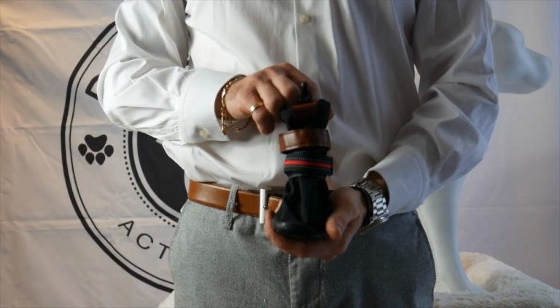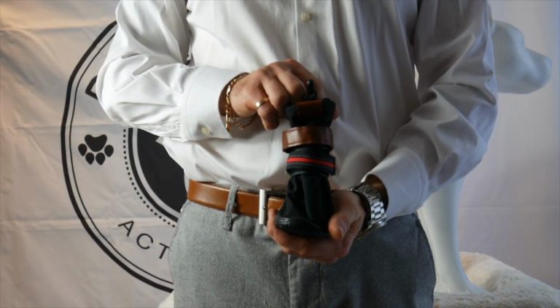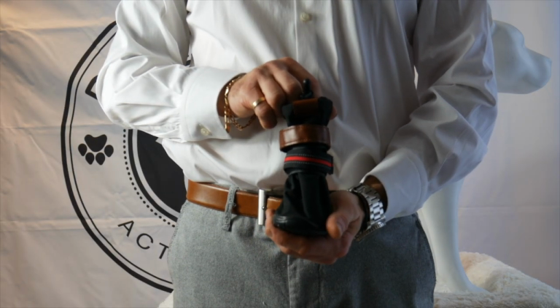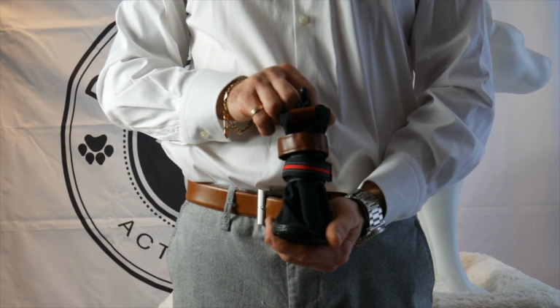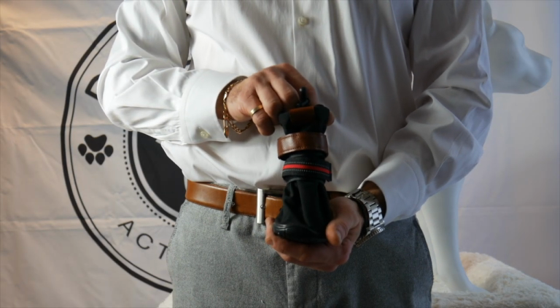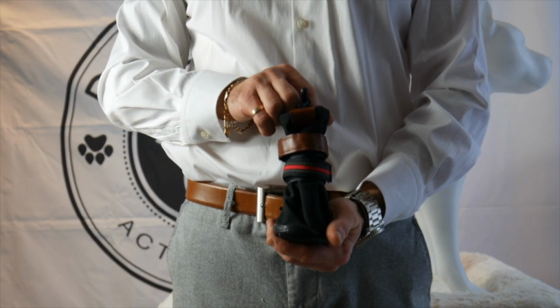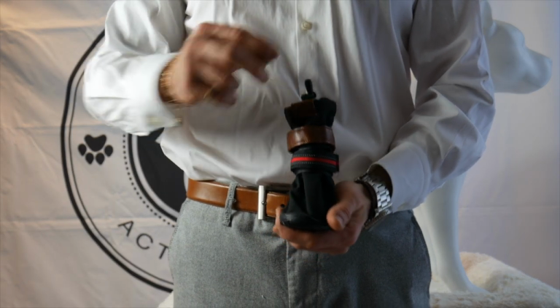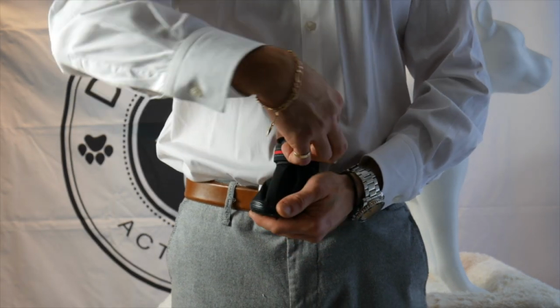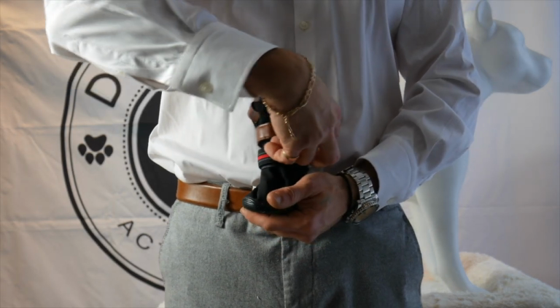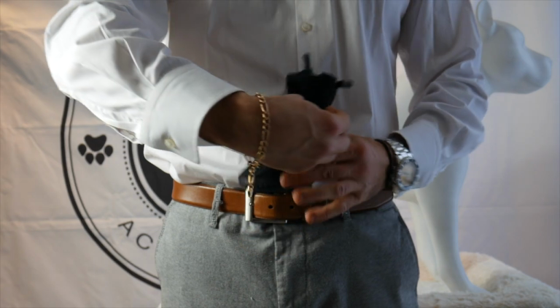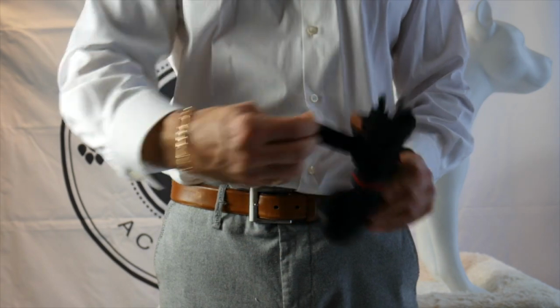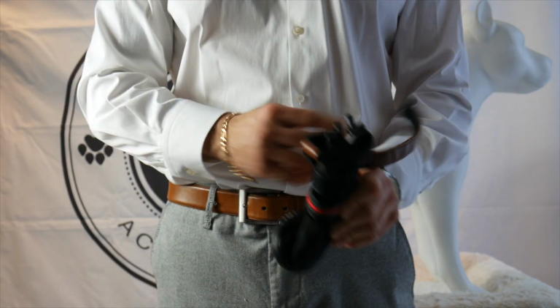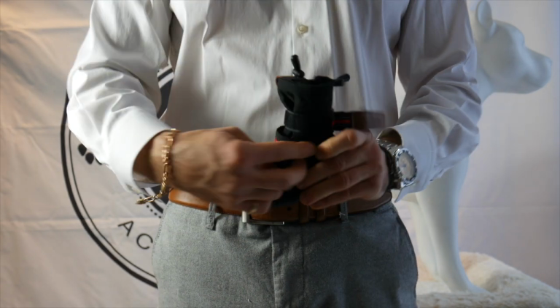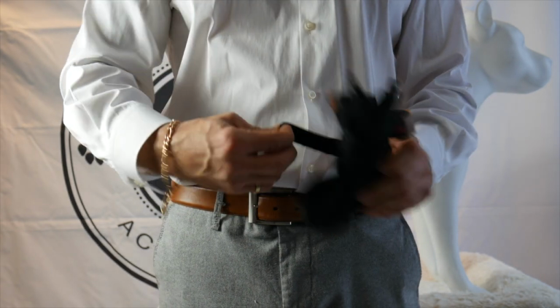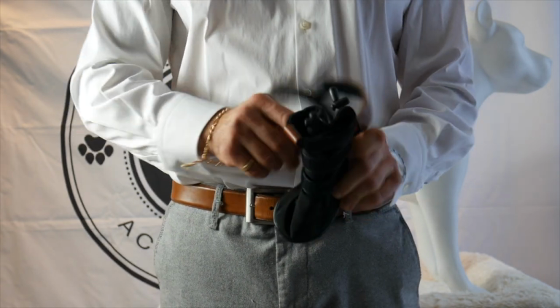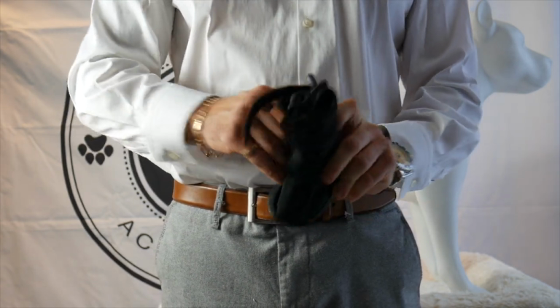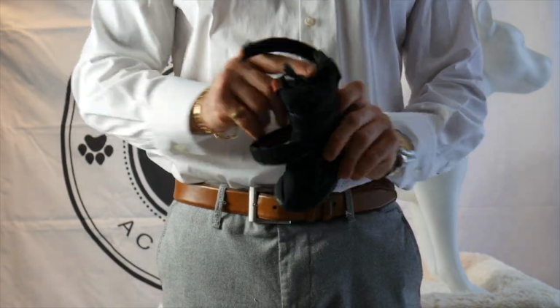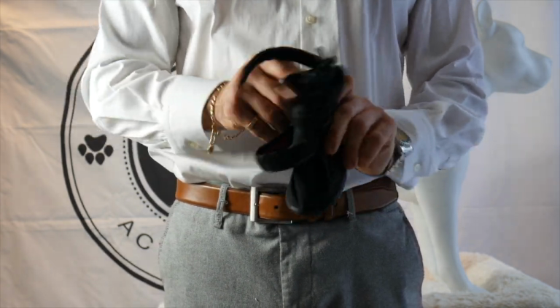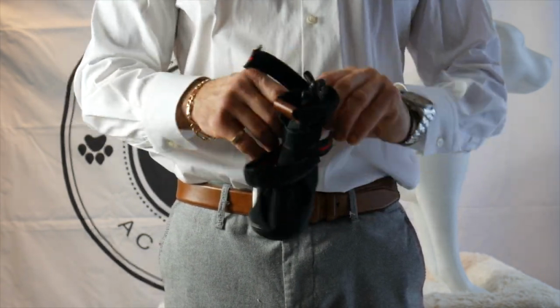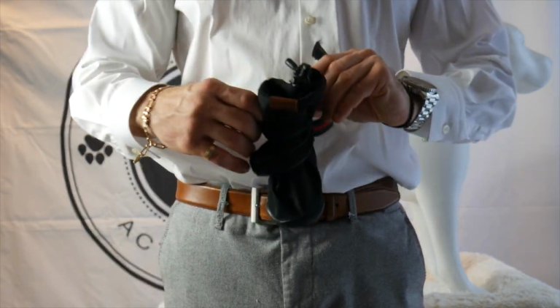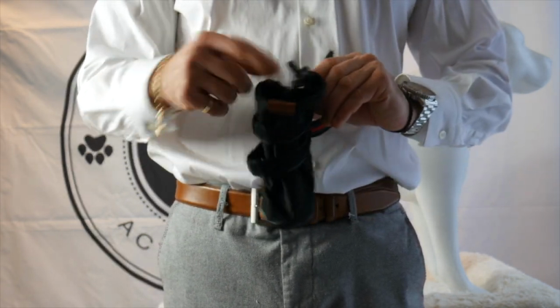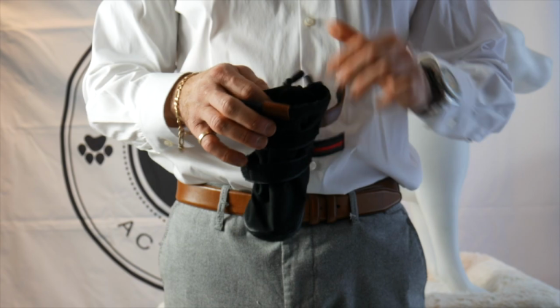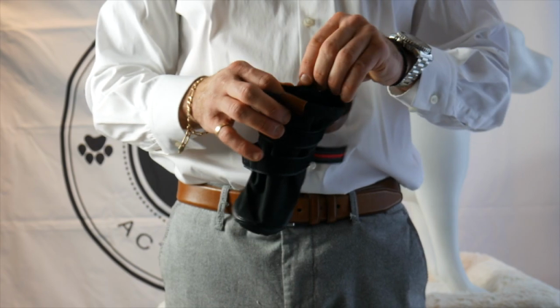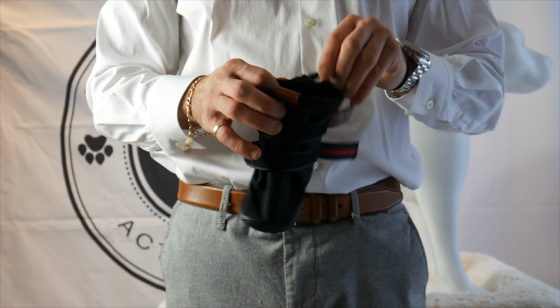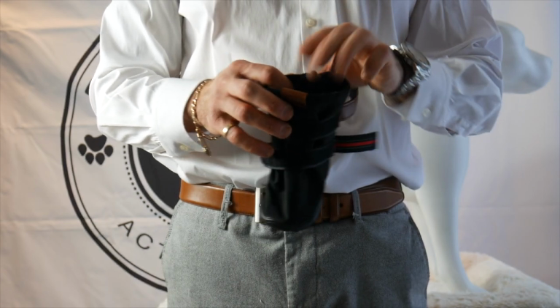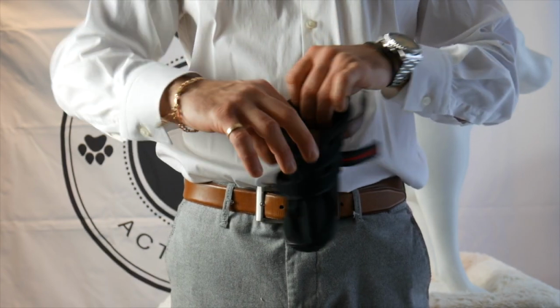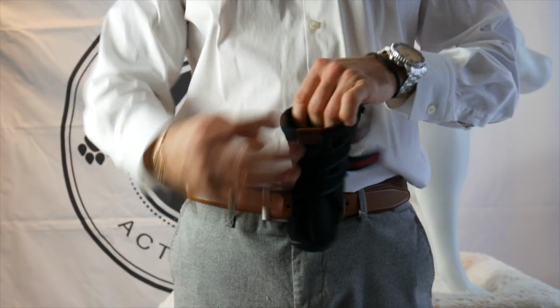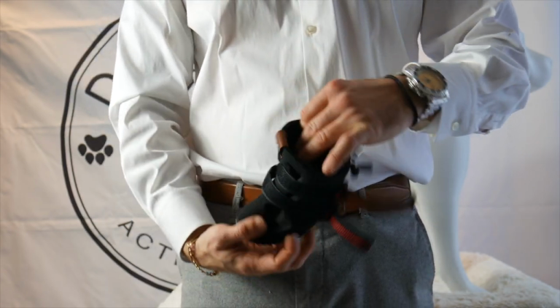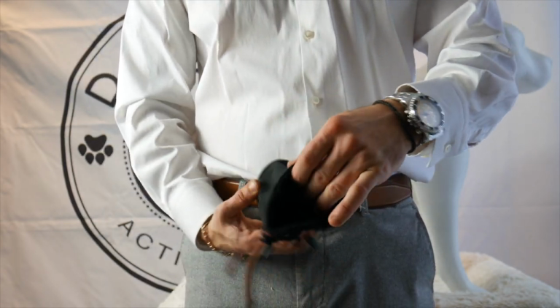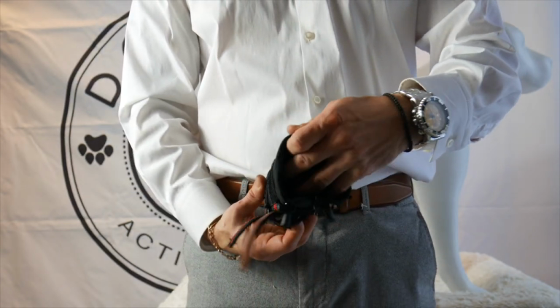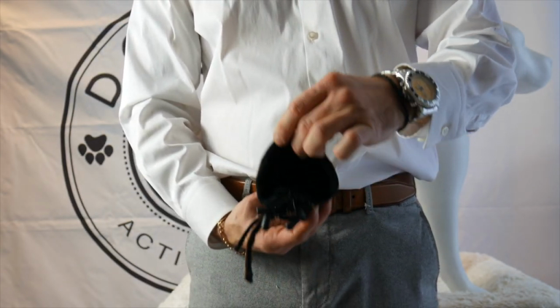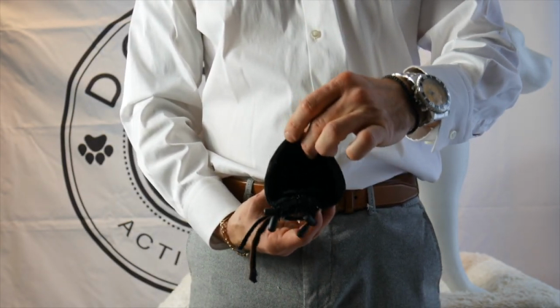The first step to placing the dog or a high top boot is to loosen both velcro straps. You then want to loosen both drawstrings to maximize the space you have to place your dog's paw inside the boot.